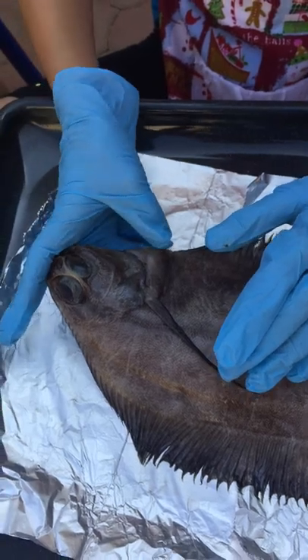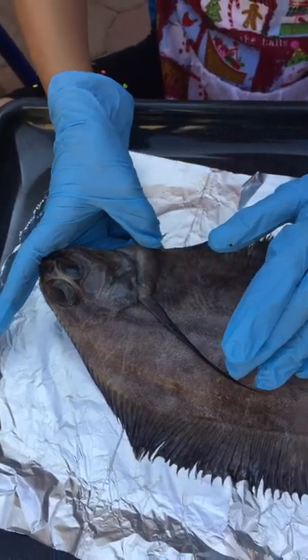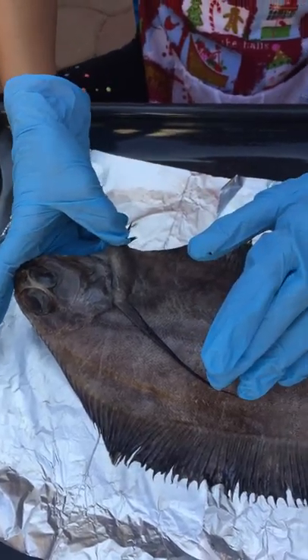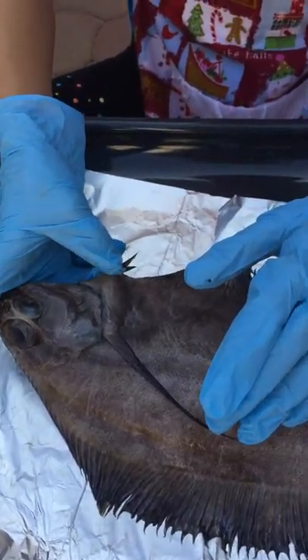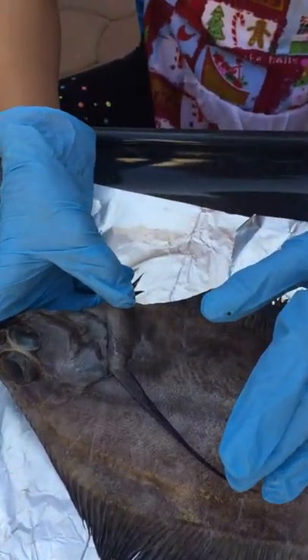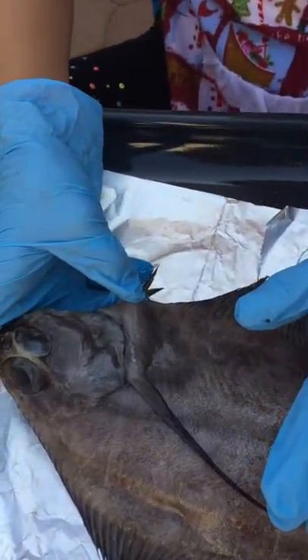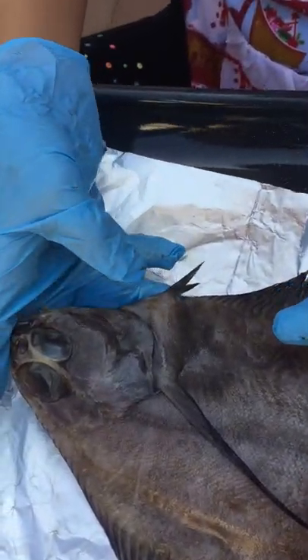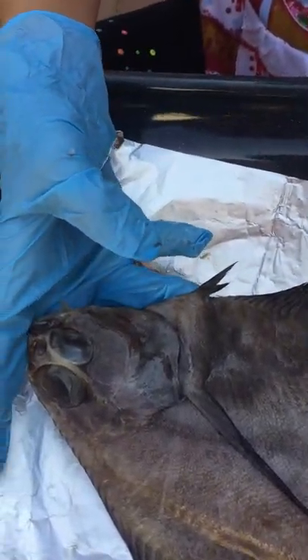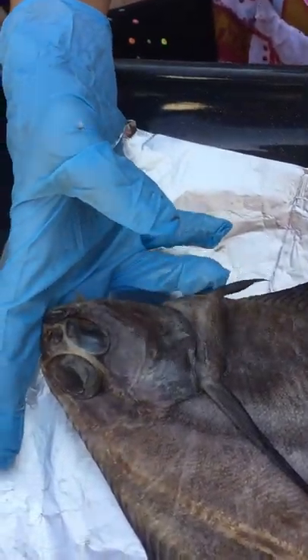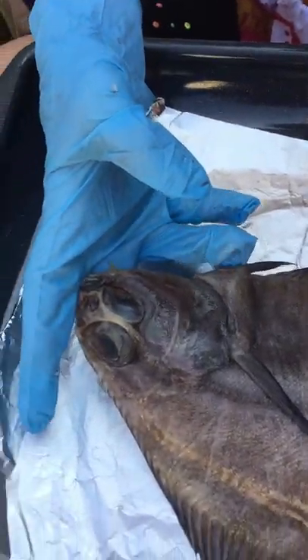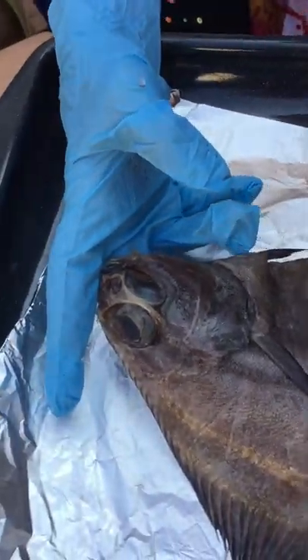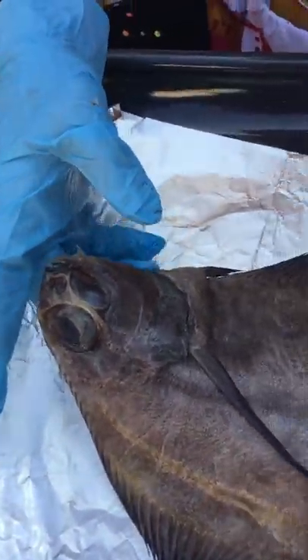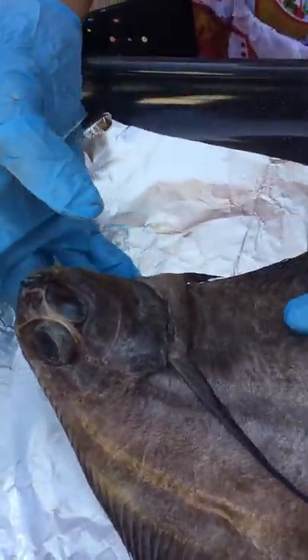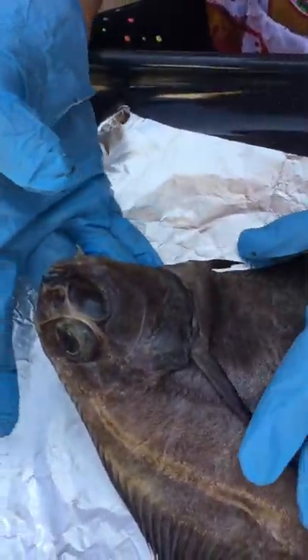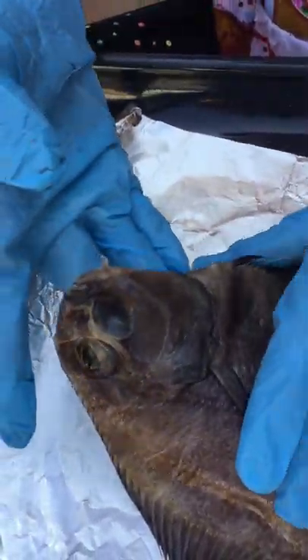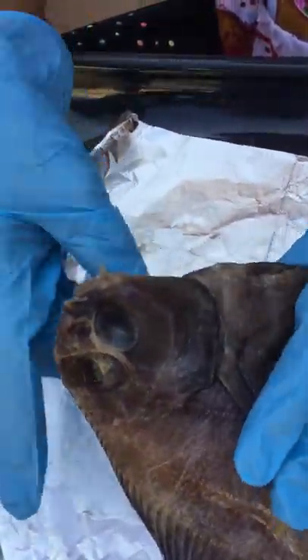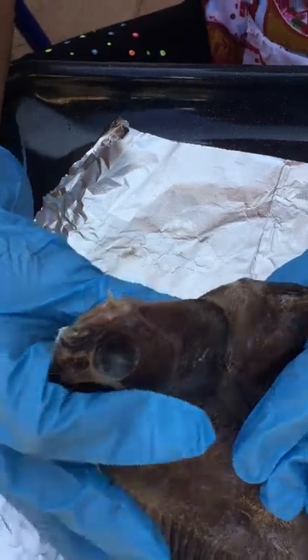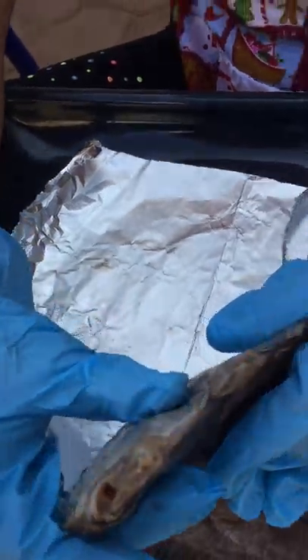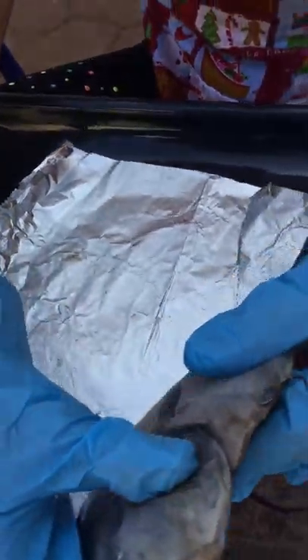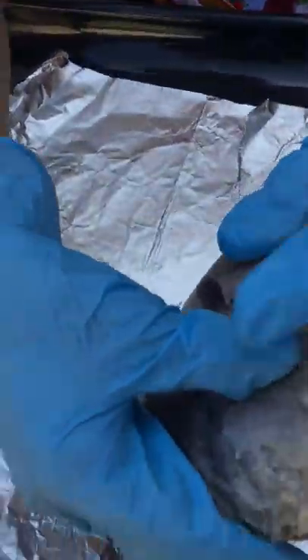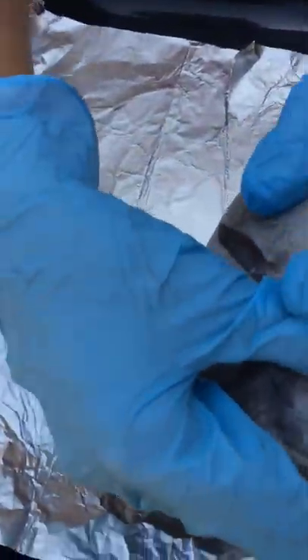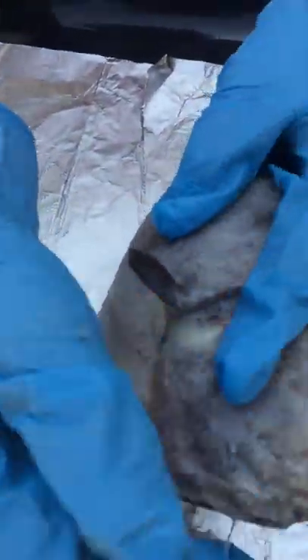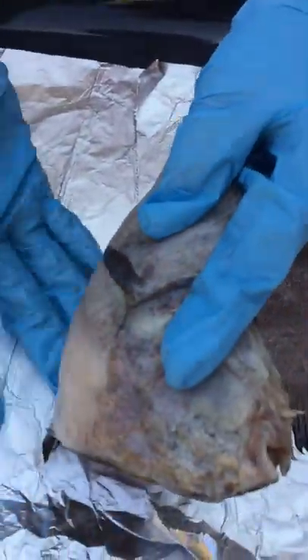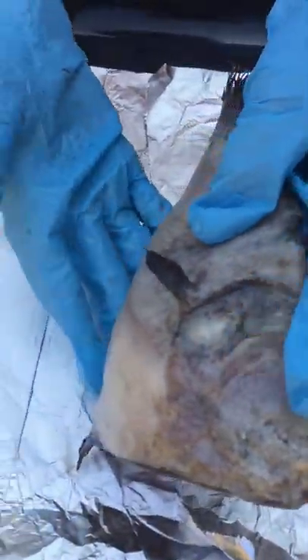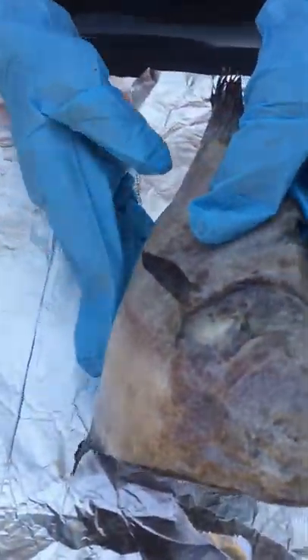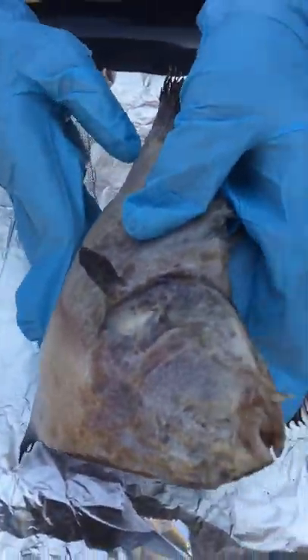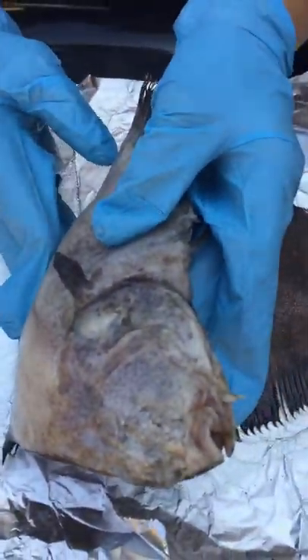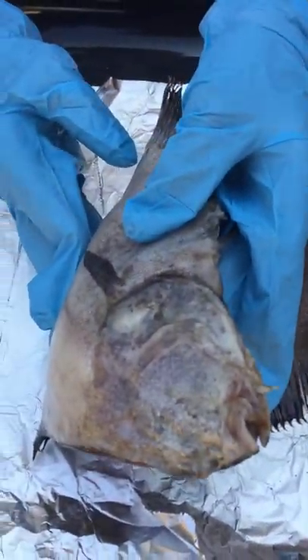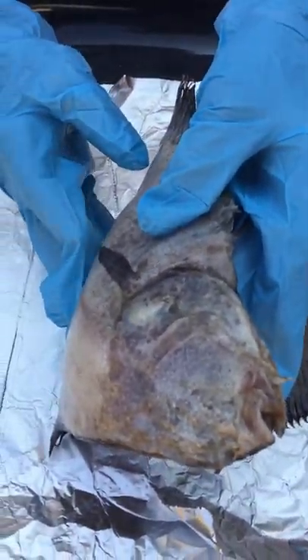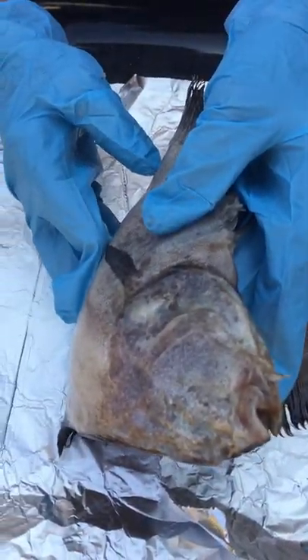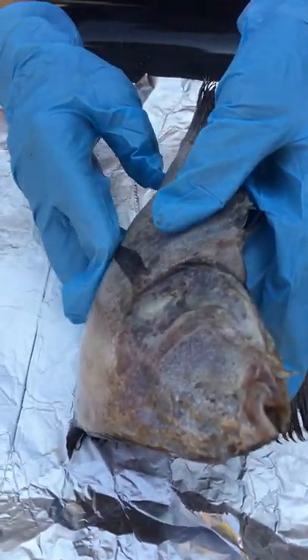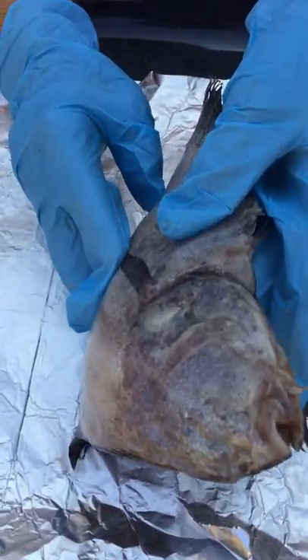This fin on its side is the pelvic fin, and the second pelvic fin, which is supposed to be on the other side but isn't, is here.